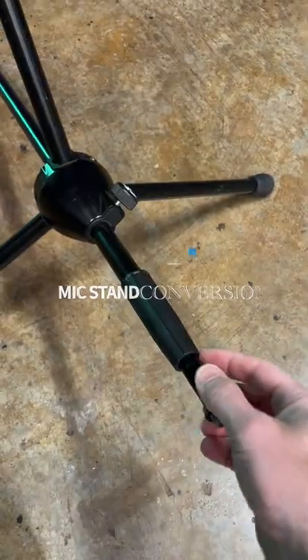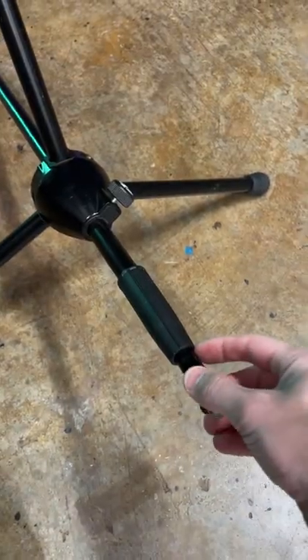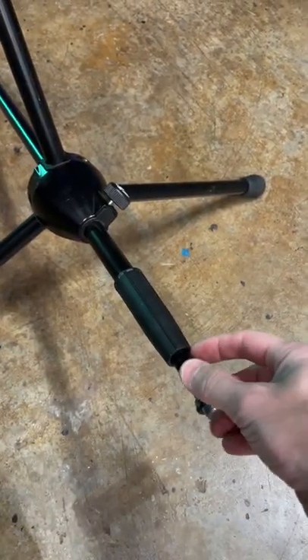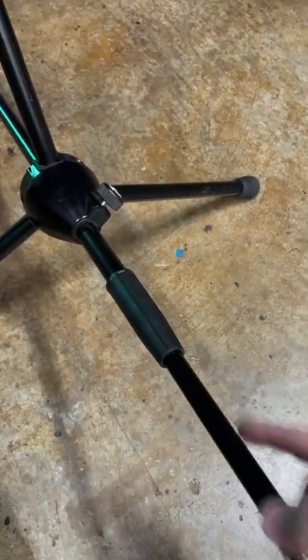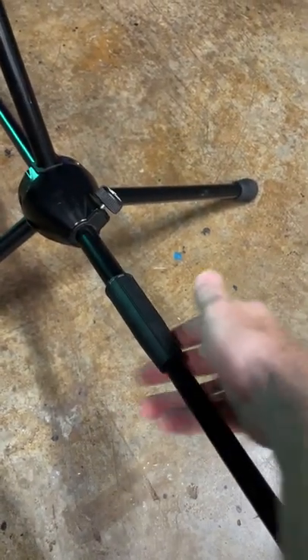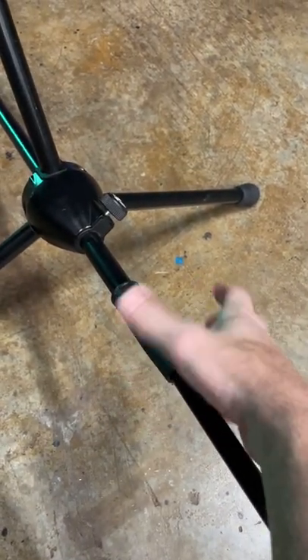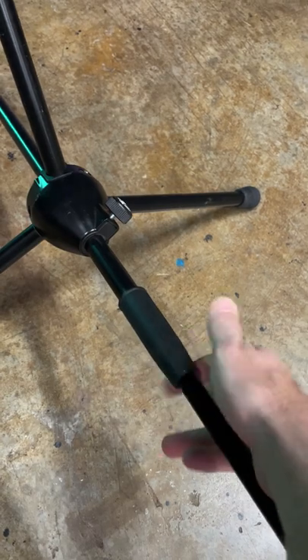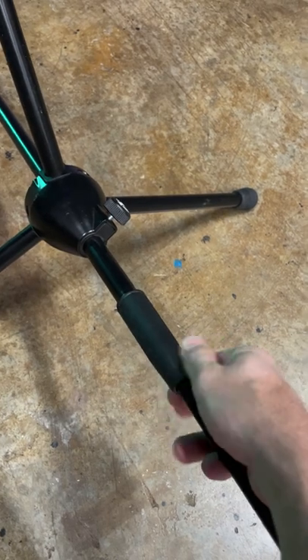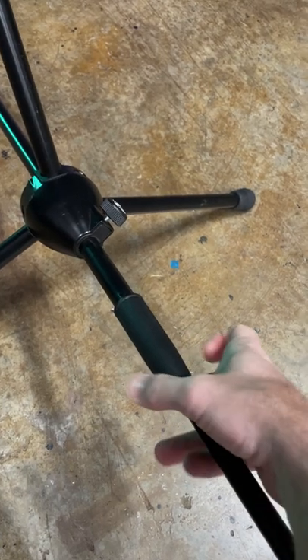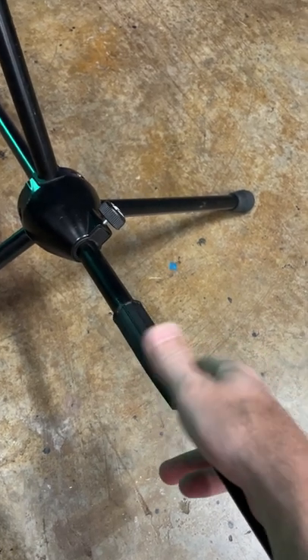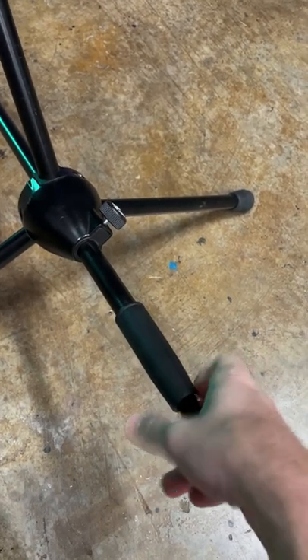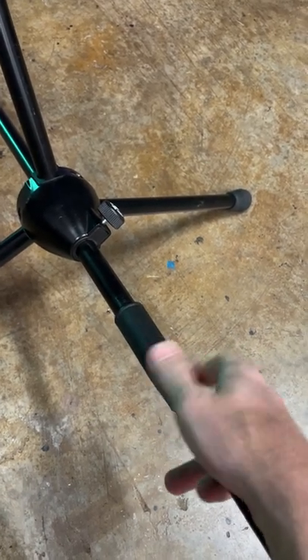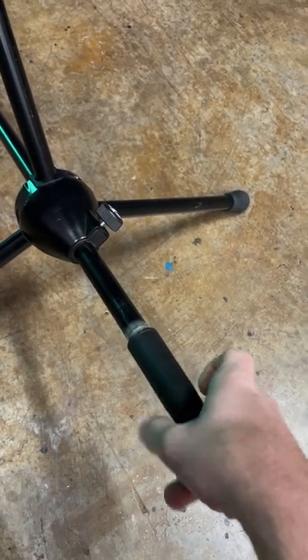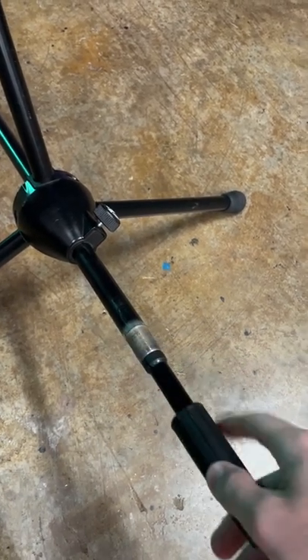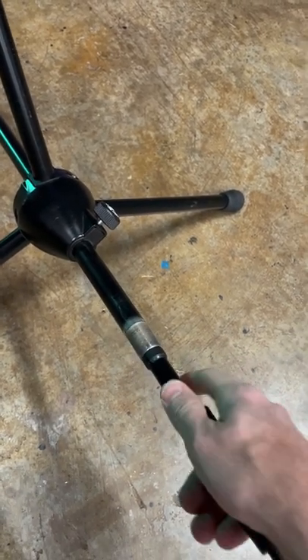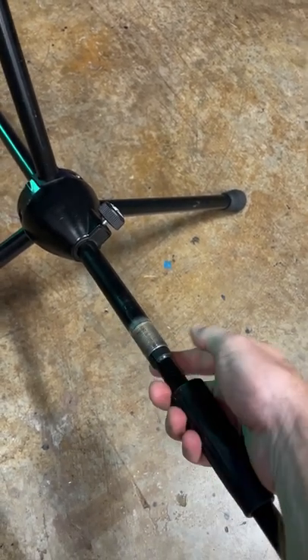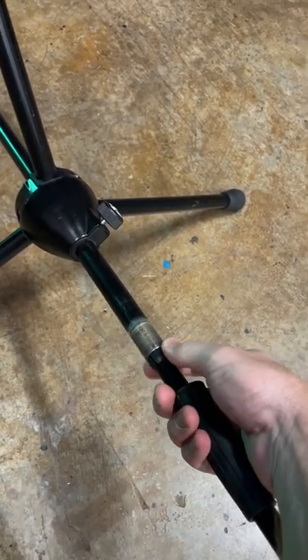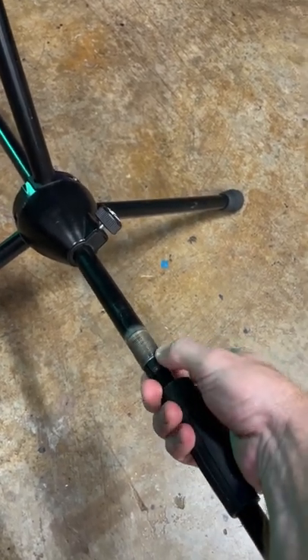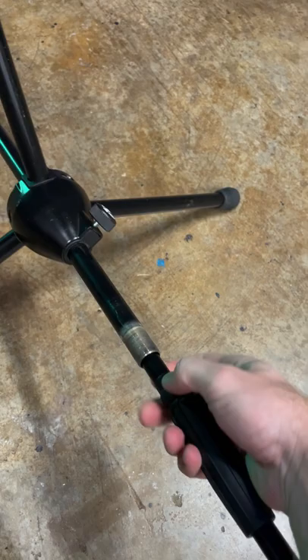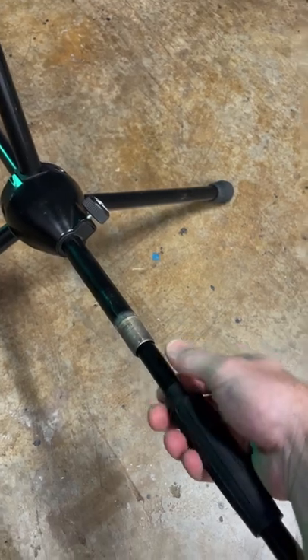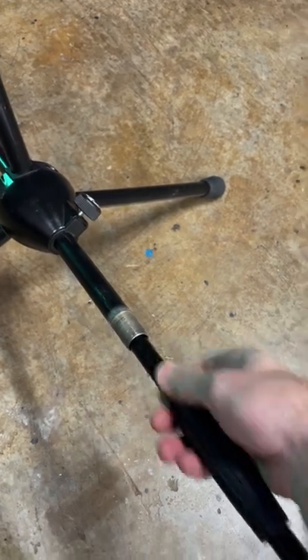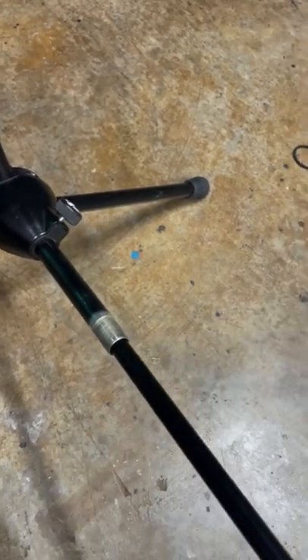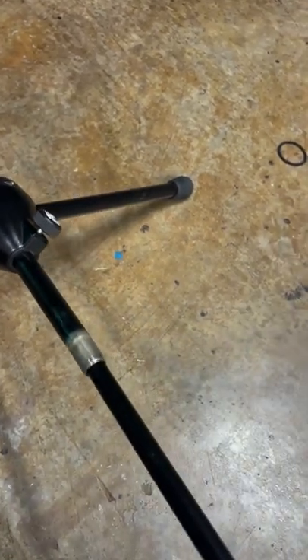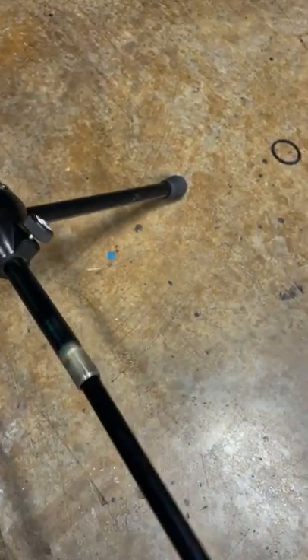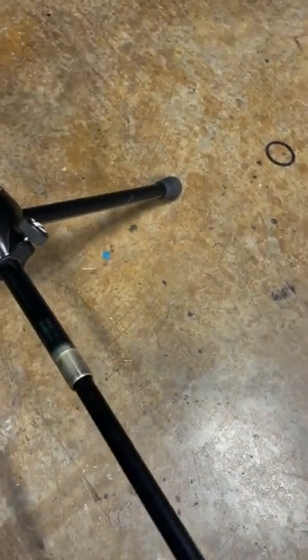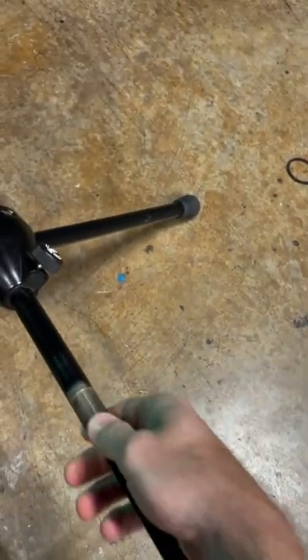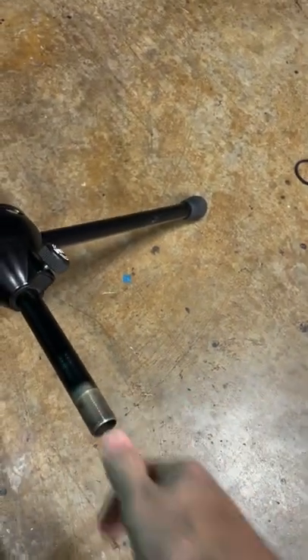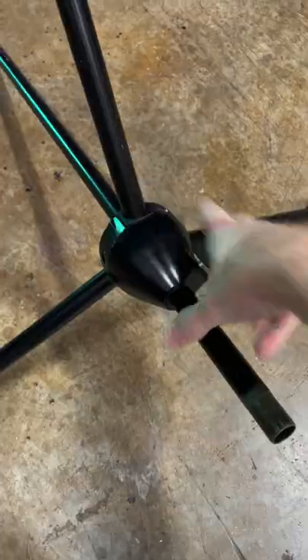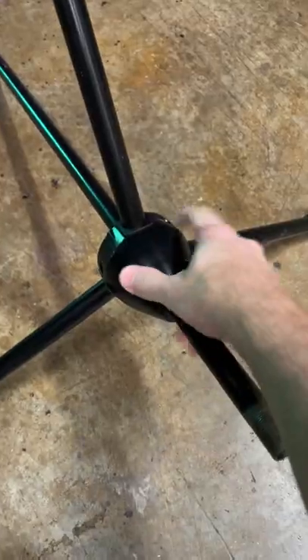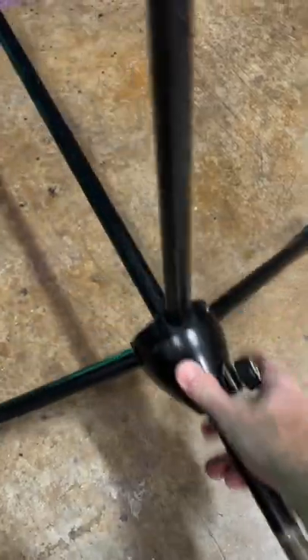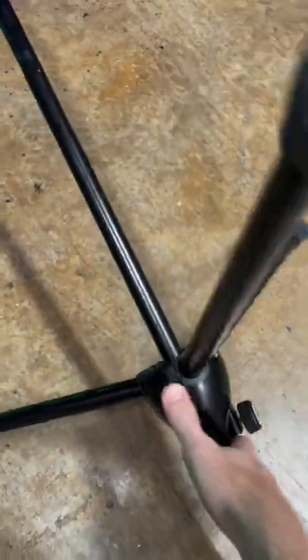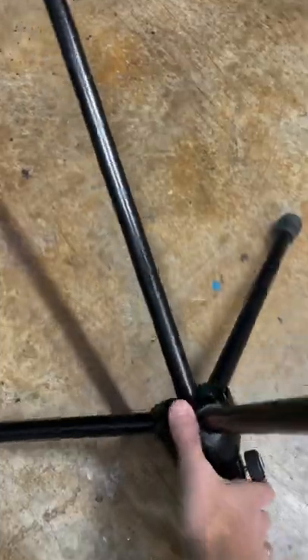All right, first thing you're going to do is open this up and unscrew this all the way. Then once that's out, grab this little thing and pull this whole piece out. You can take this whole section out.